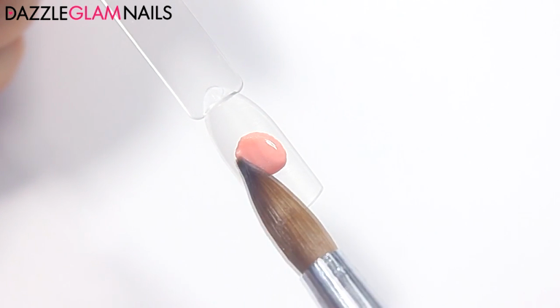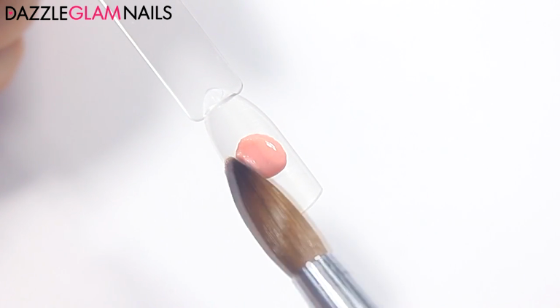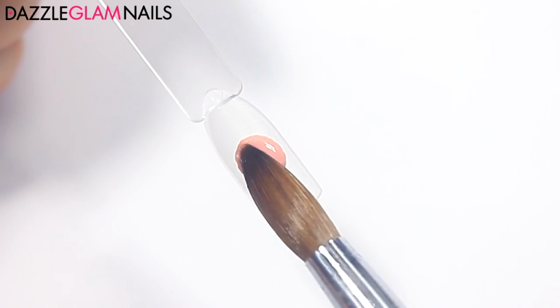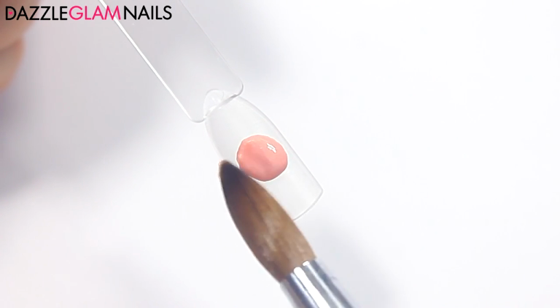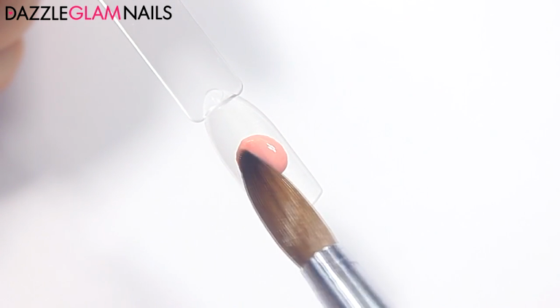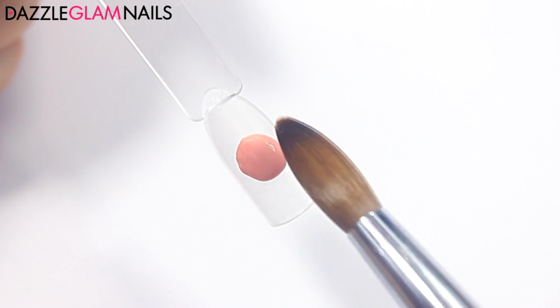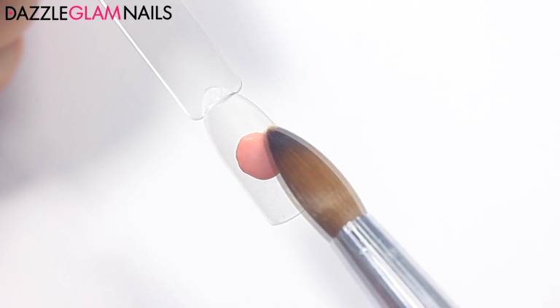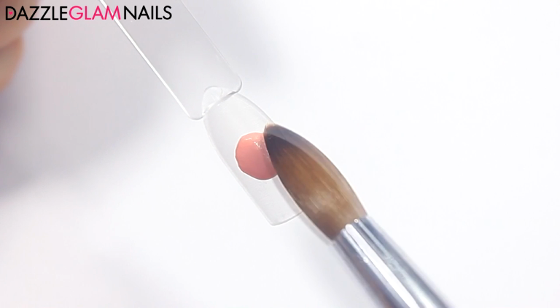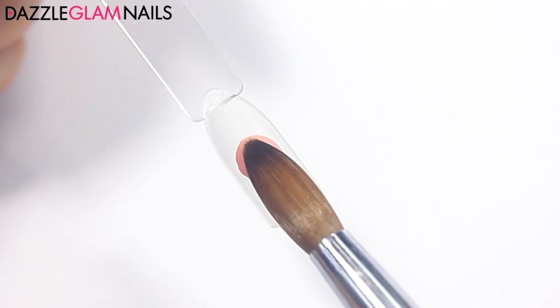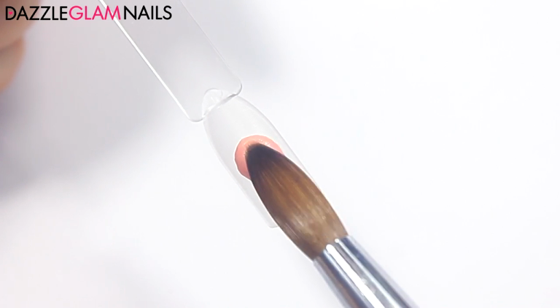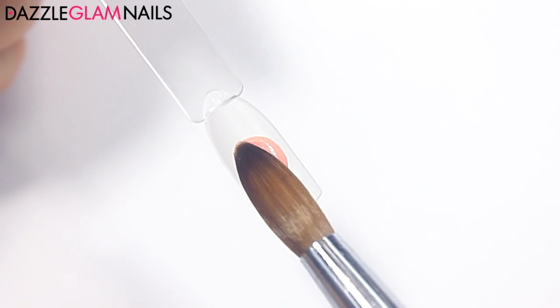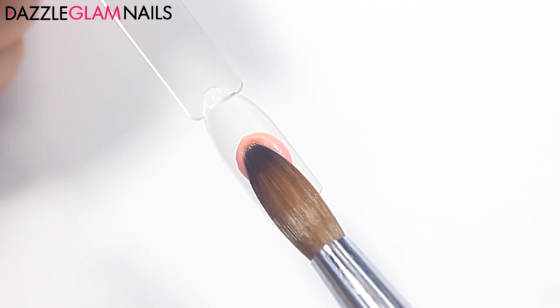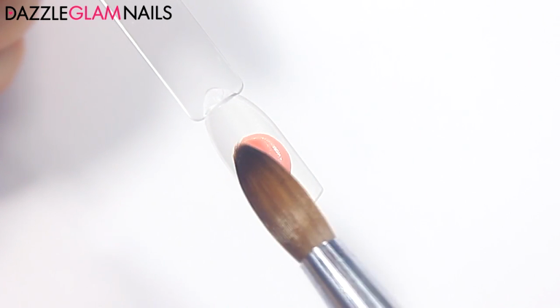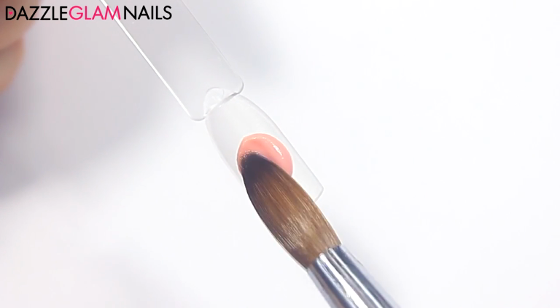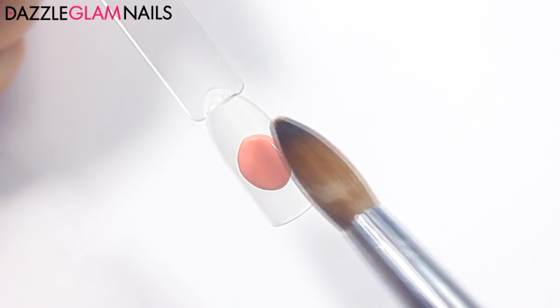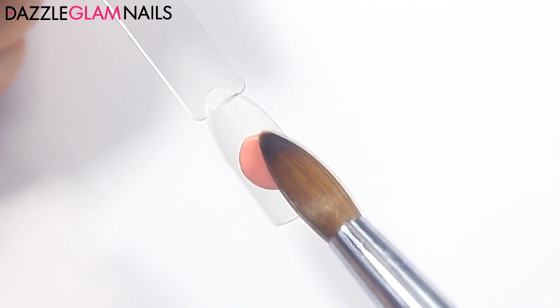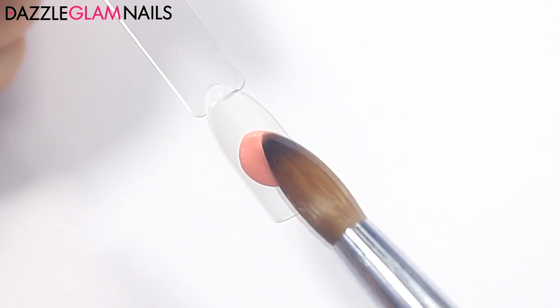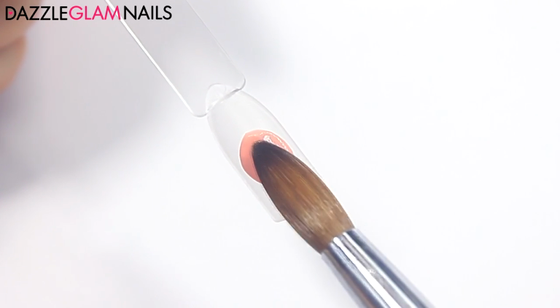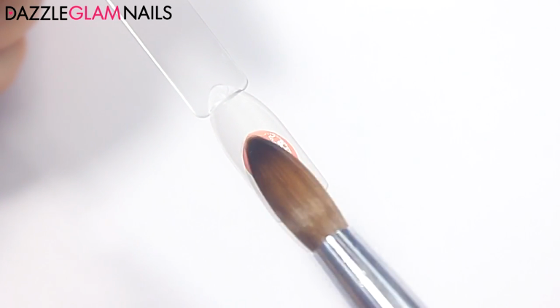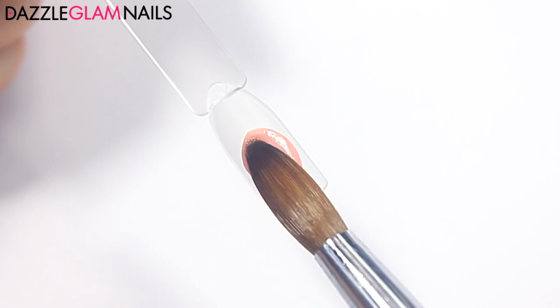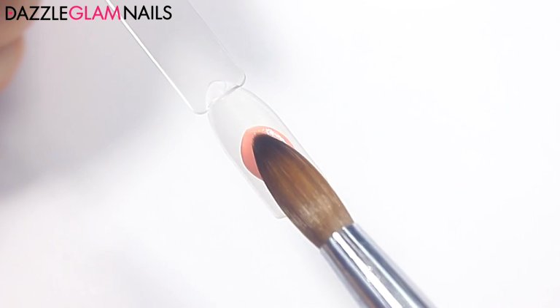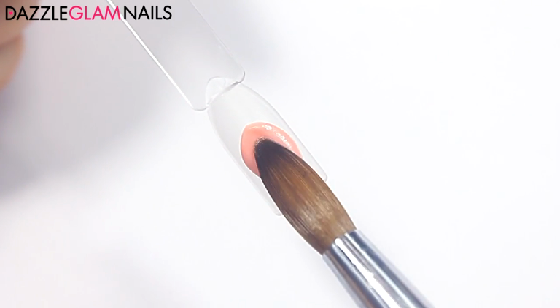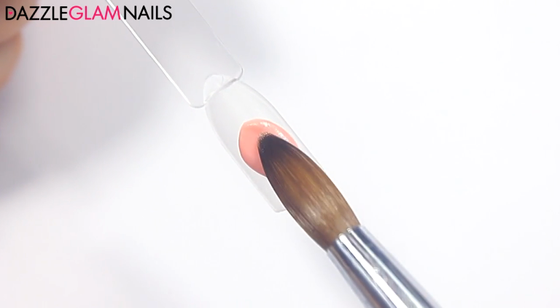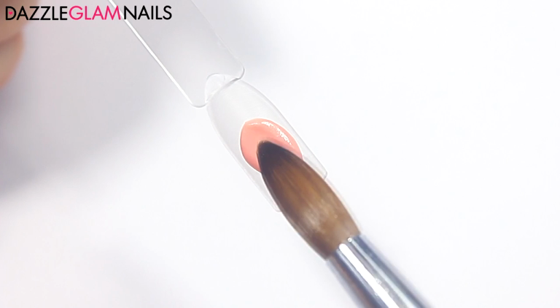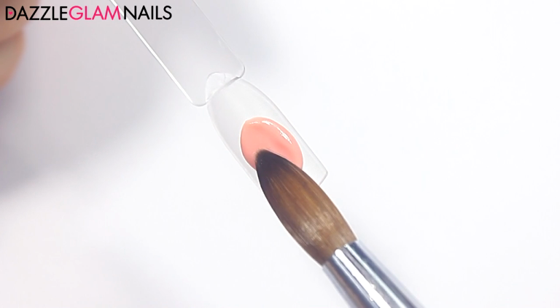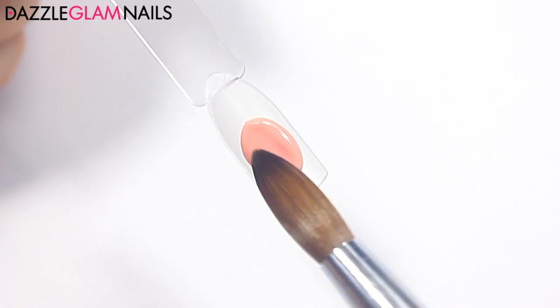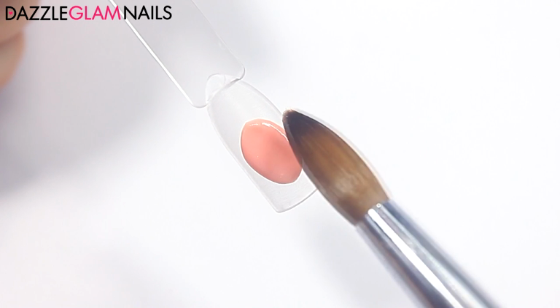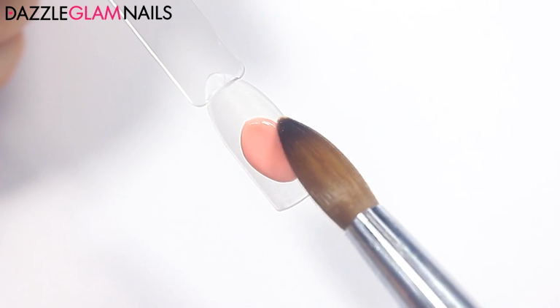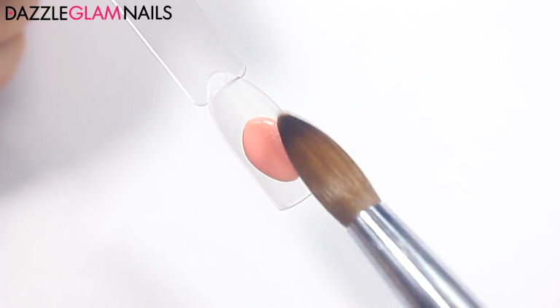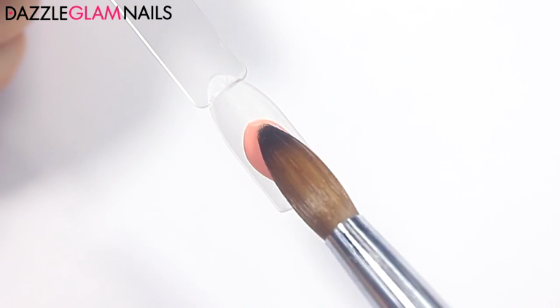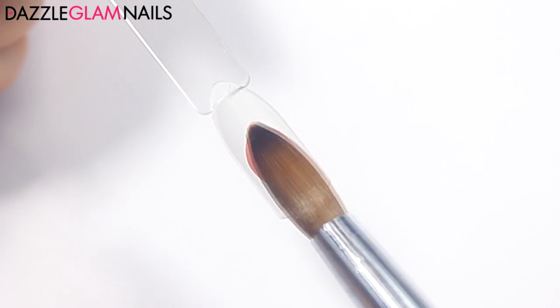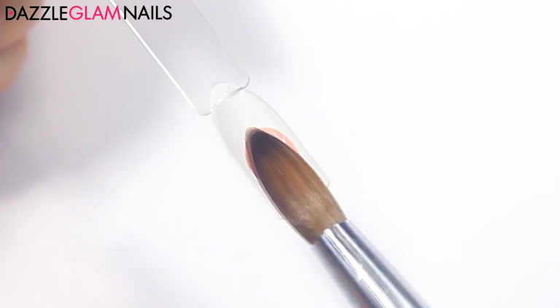I added some white acrylic powder and mixed it all together, and I also added a tiny bit of brown because I felt that it was a little bit too pink. Now I'm going to swatch this and see how it looks.